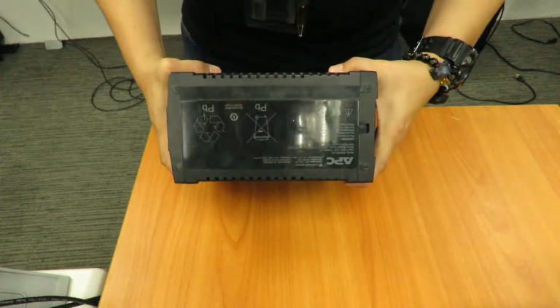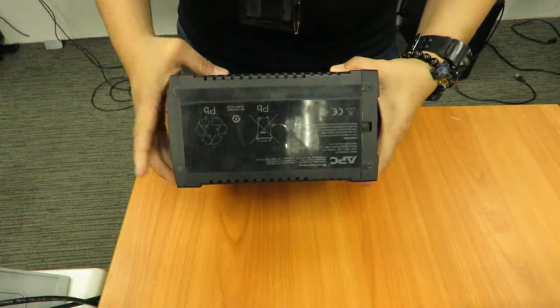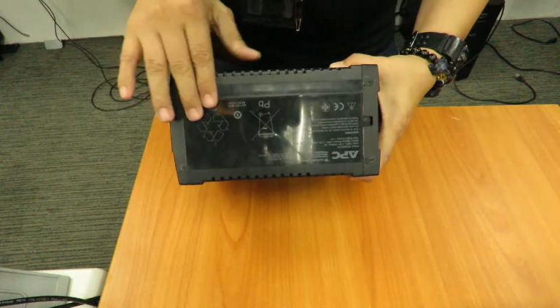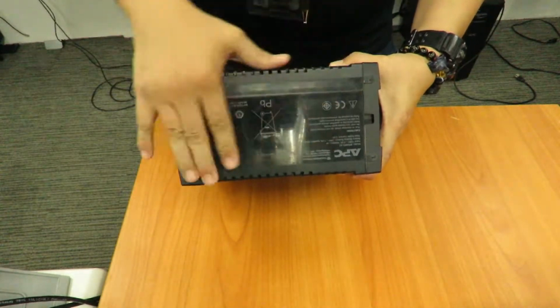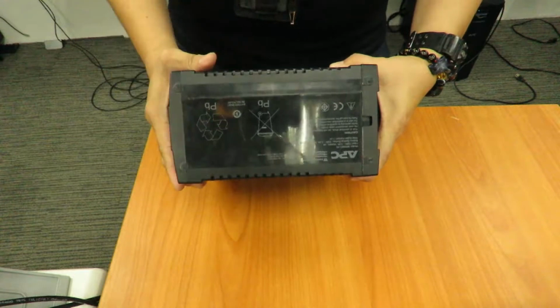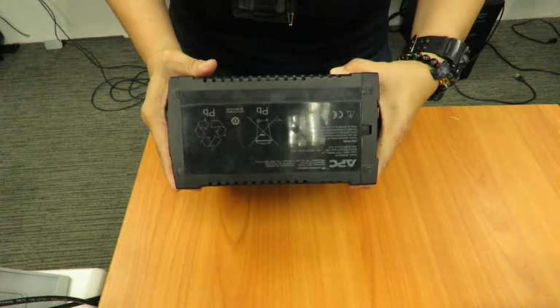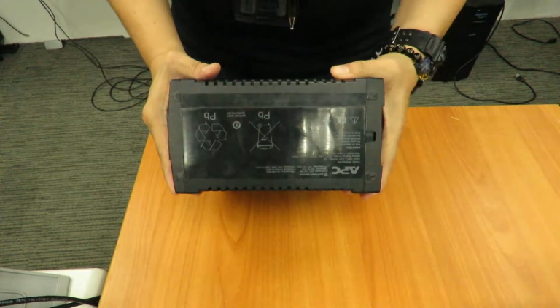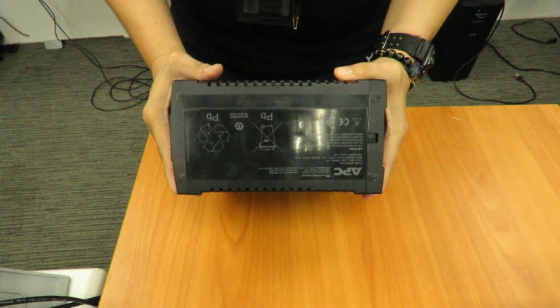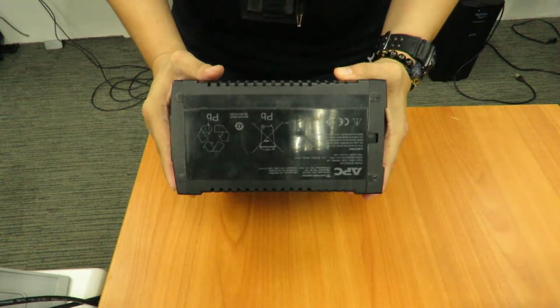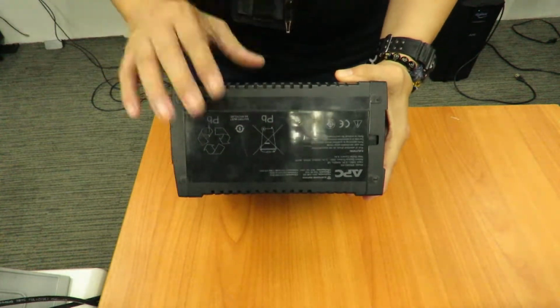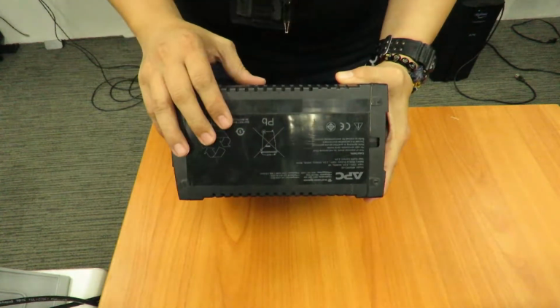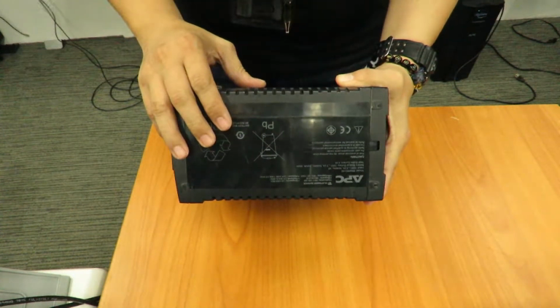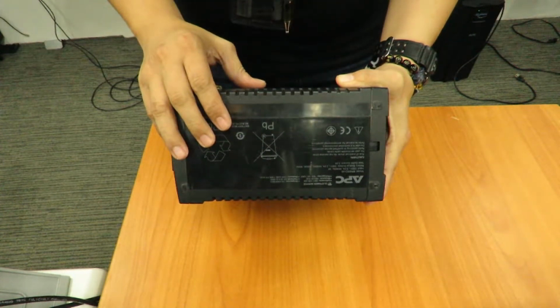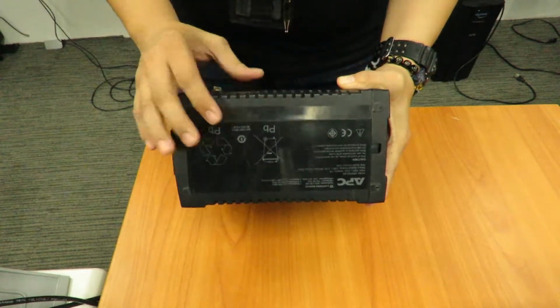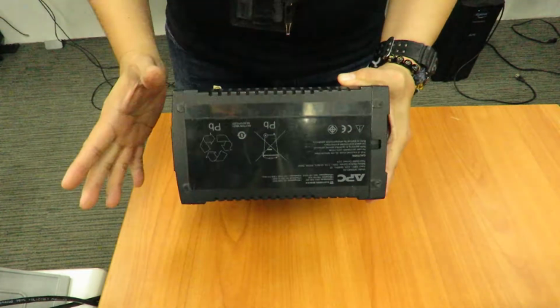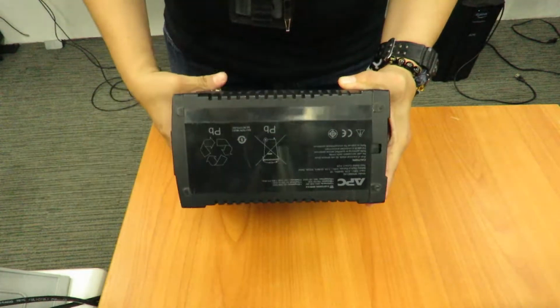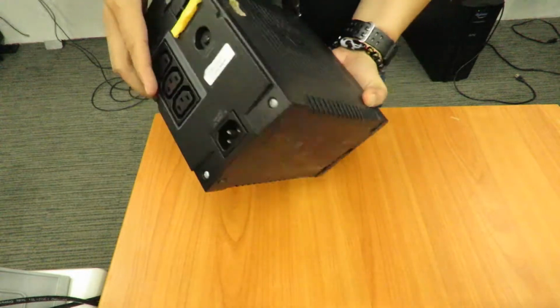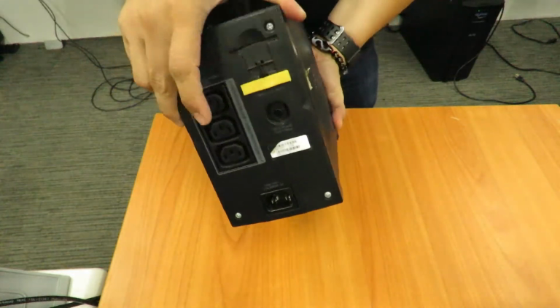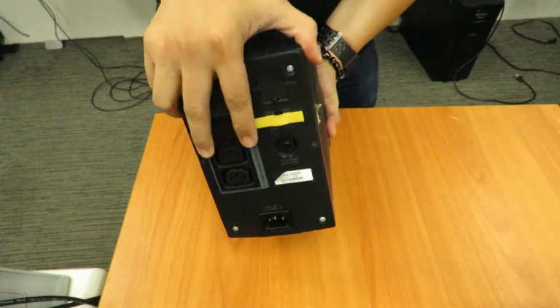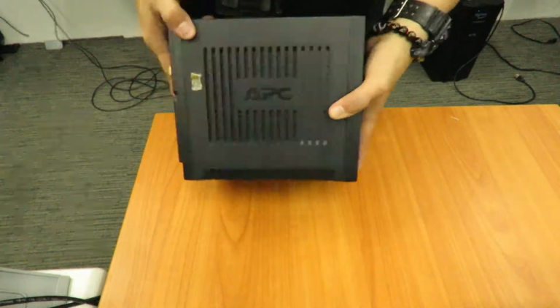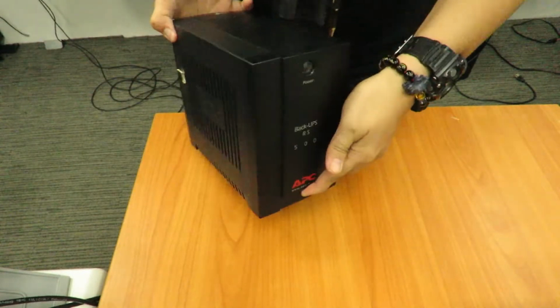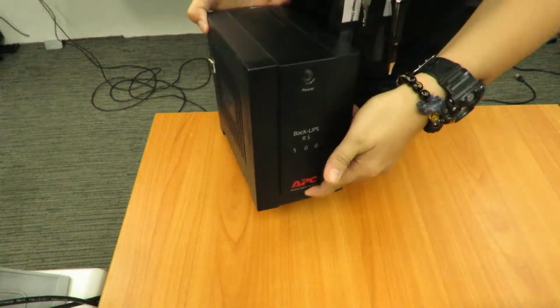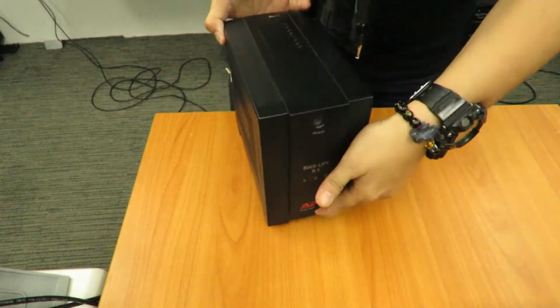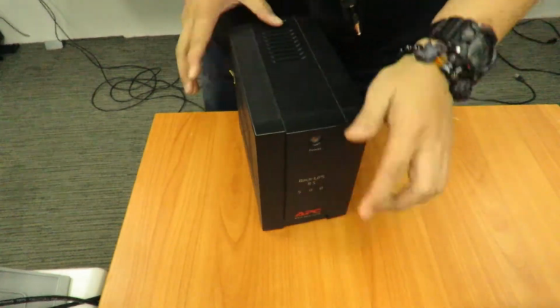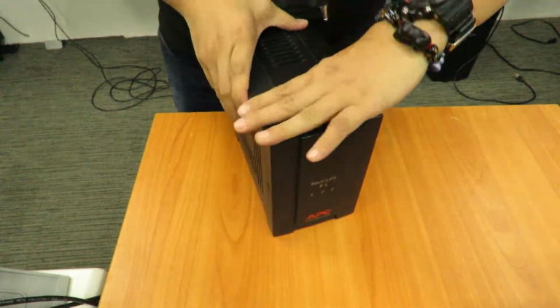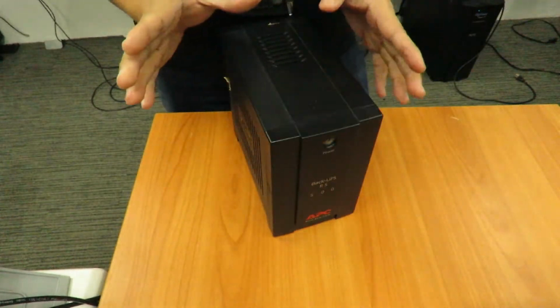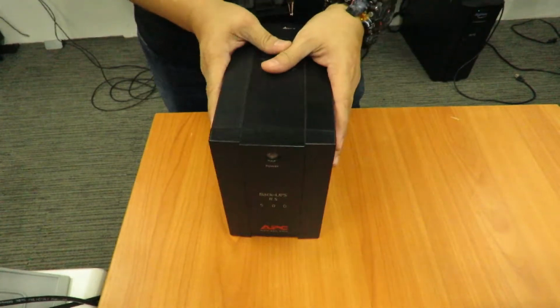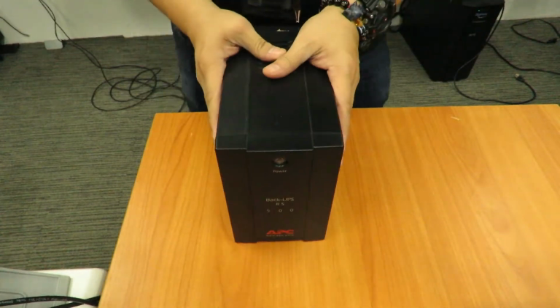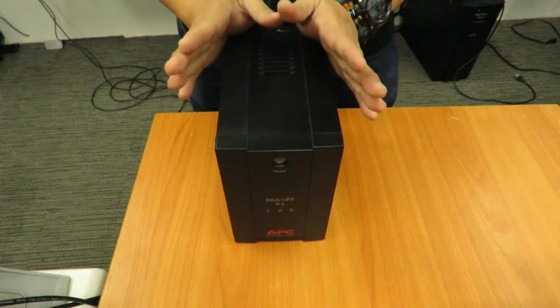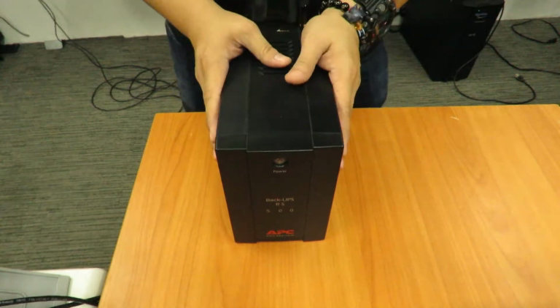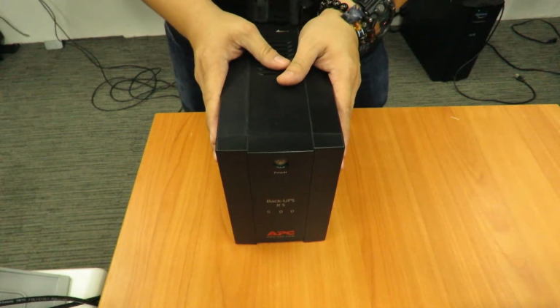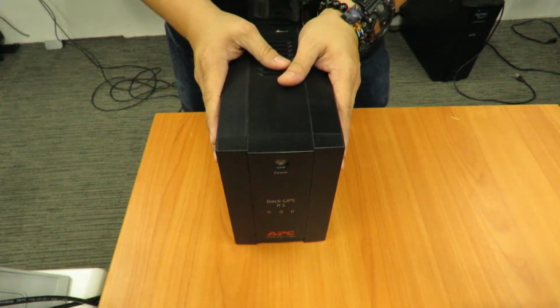Underneath, nothing as well. There's no battery cover that you can remove. So that means that this Back-UPS here, the Back-UPS RS500, does not have a user replaceable battery.